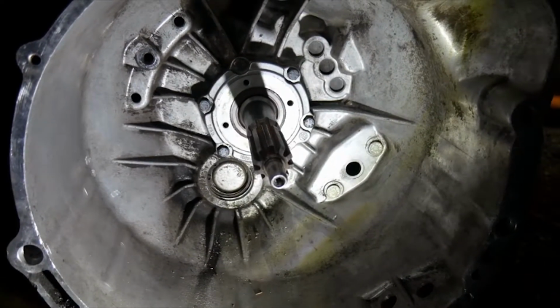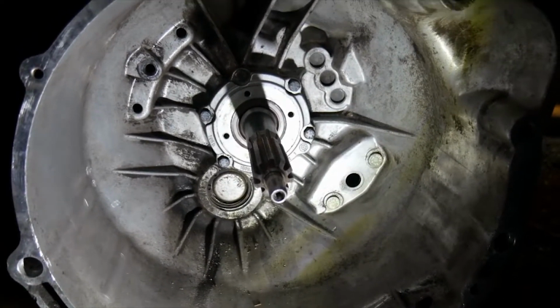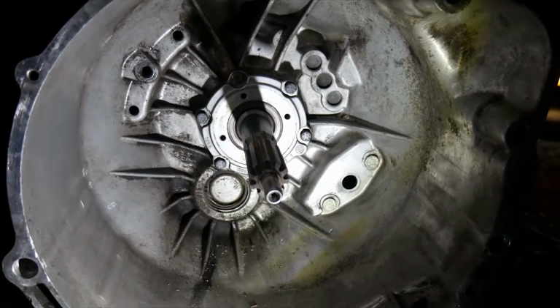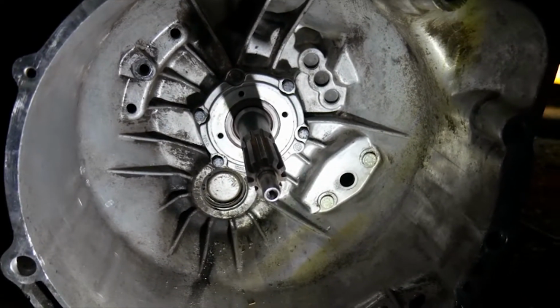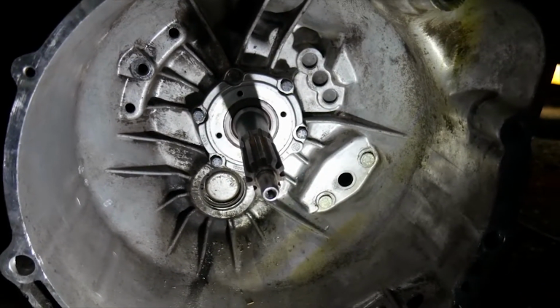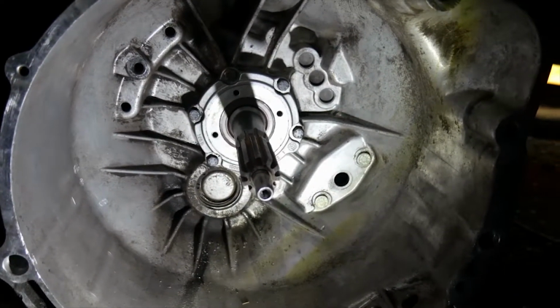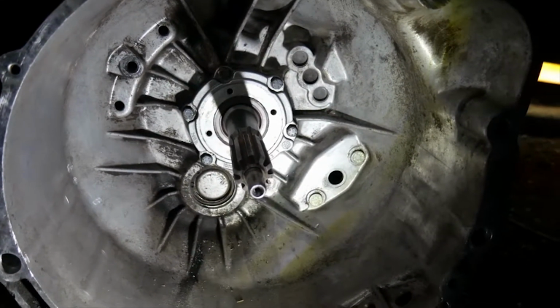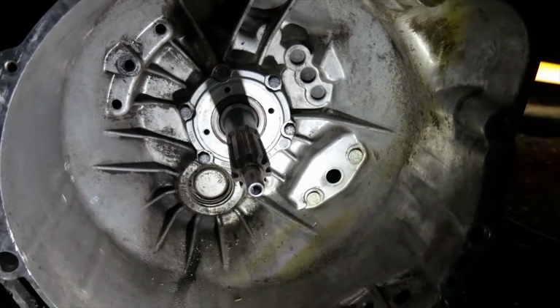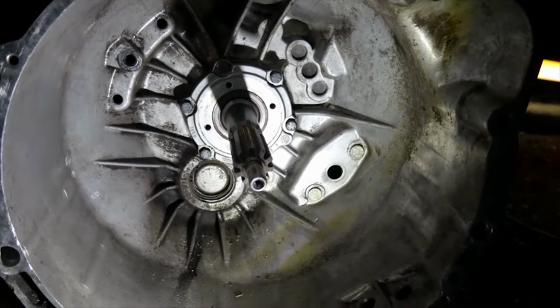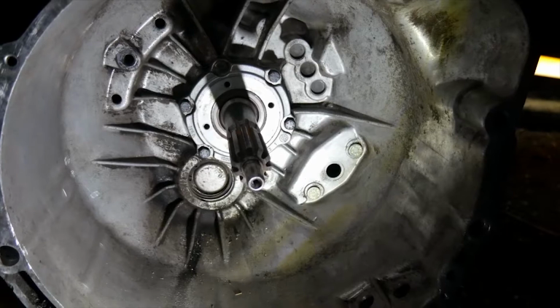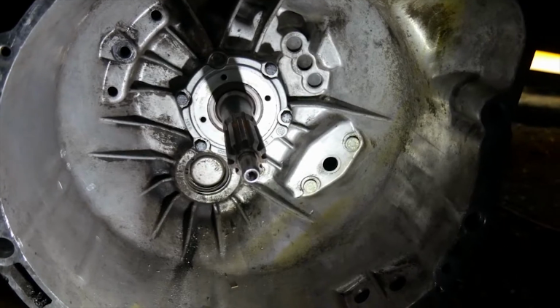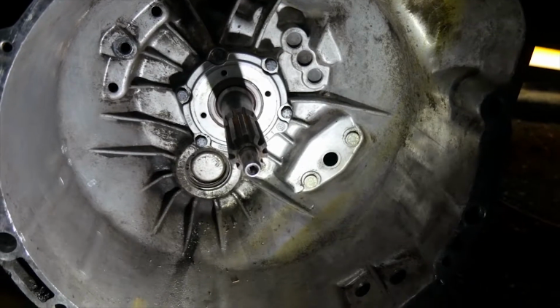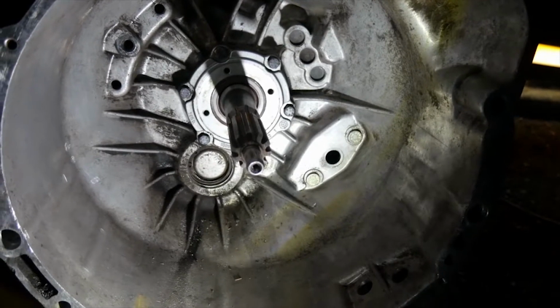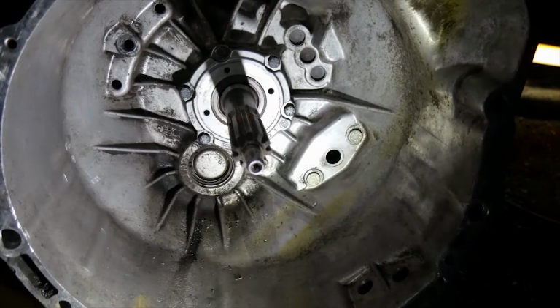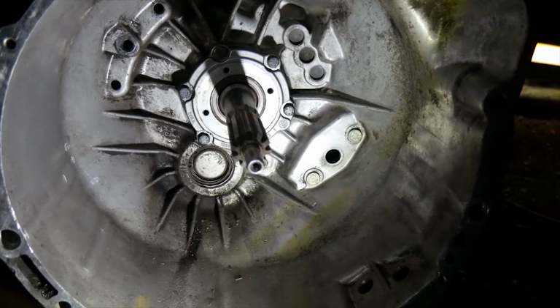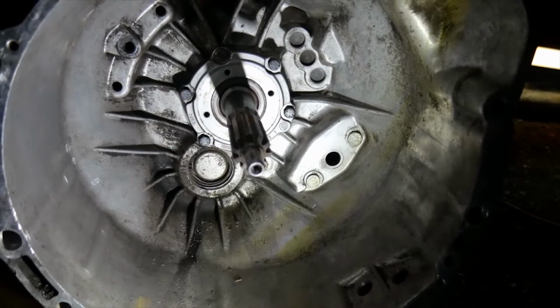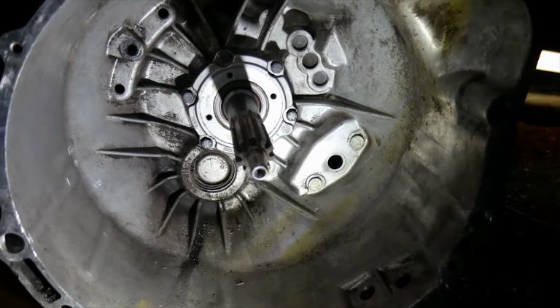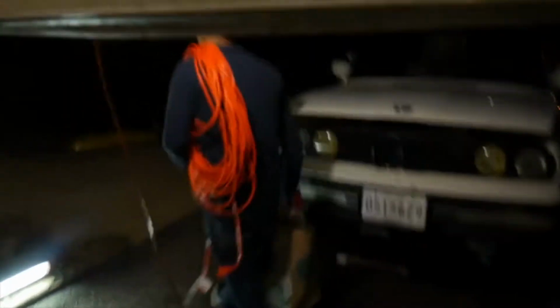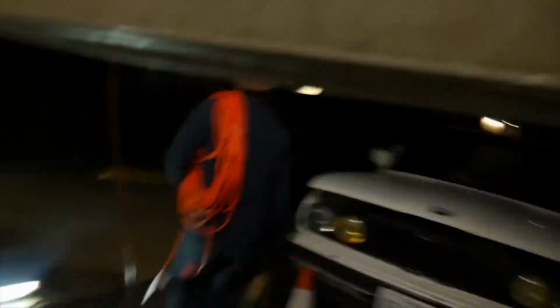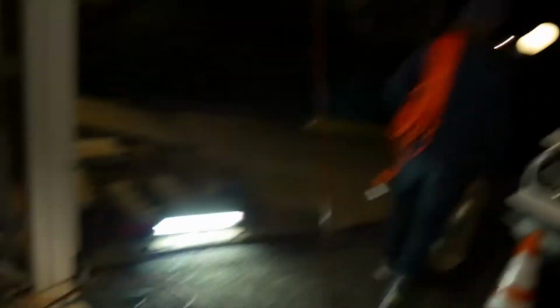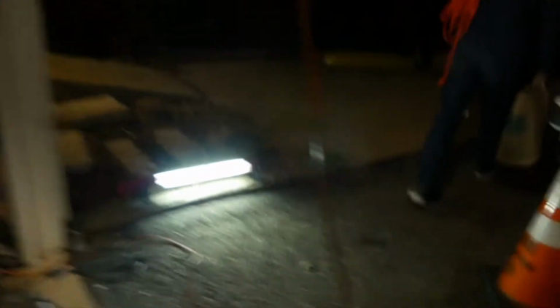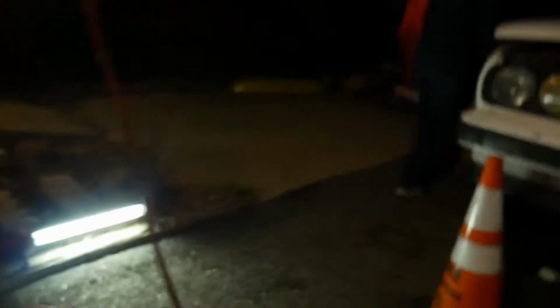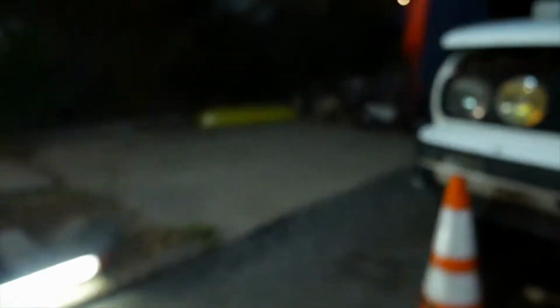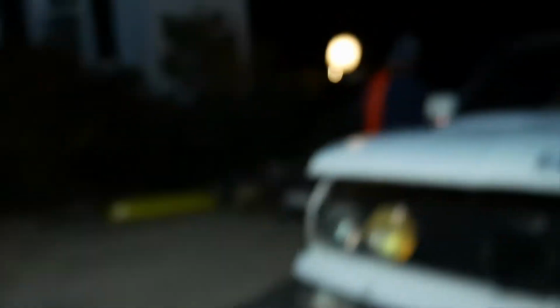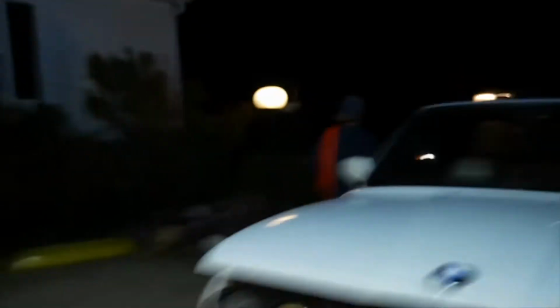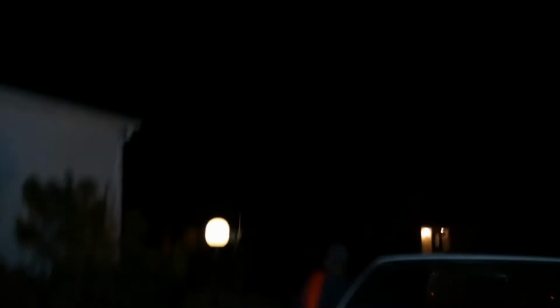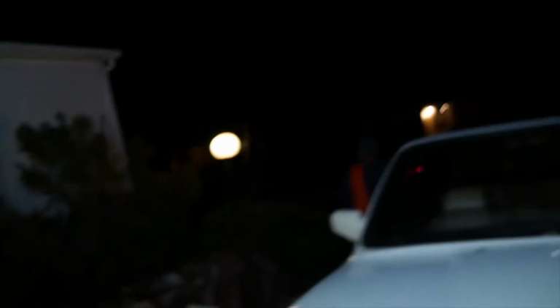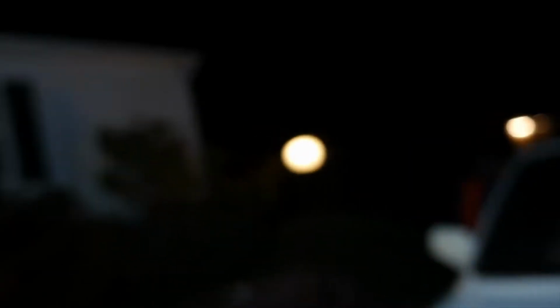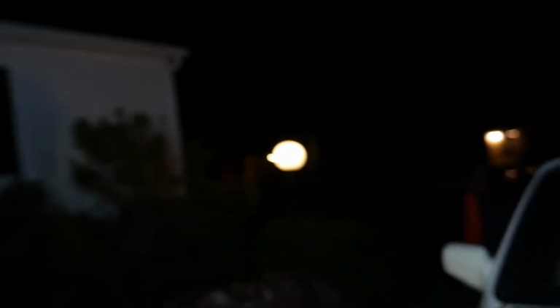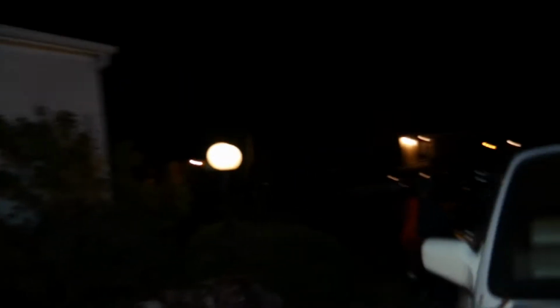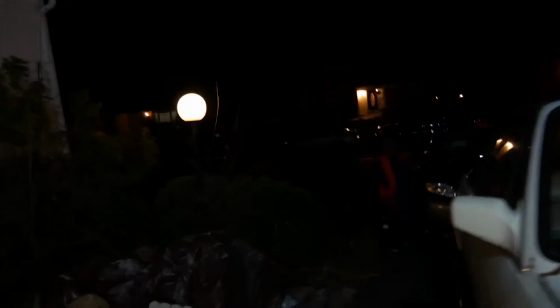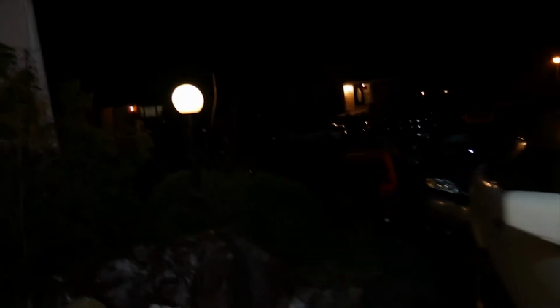Only thing that'll be left is to torque down the flange in the back of the trans, but that's no big deal. And just like that, he's out — like a thief in the night.